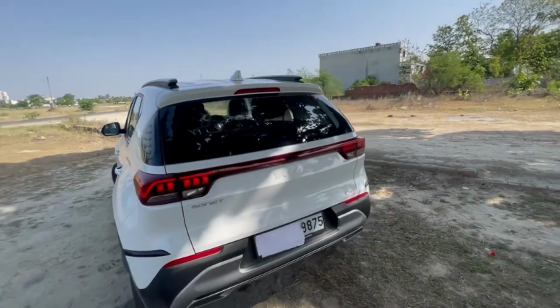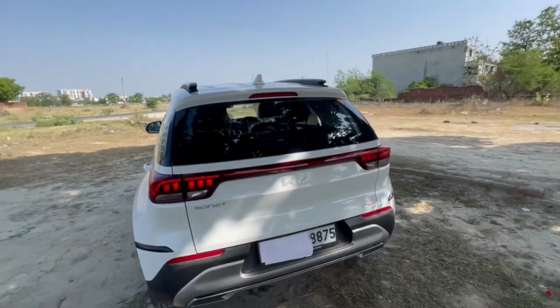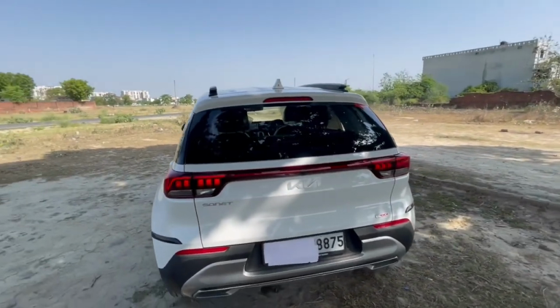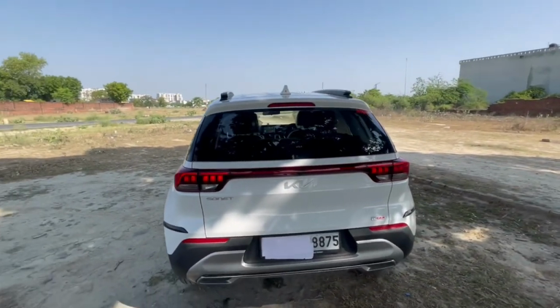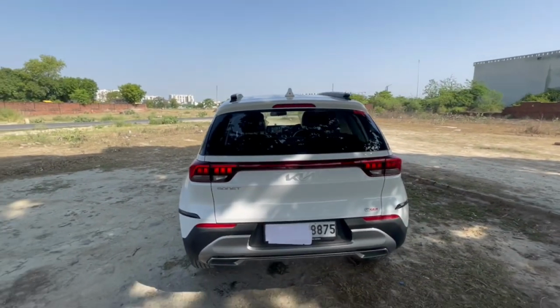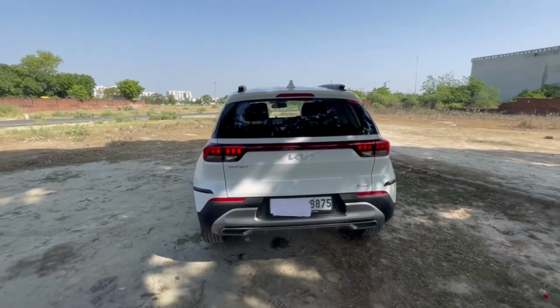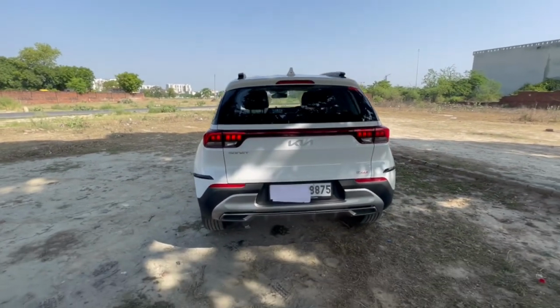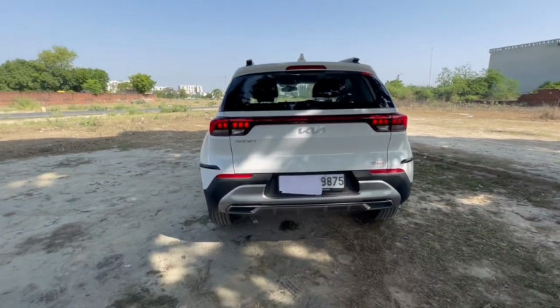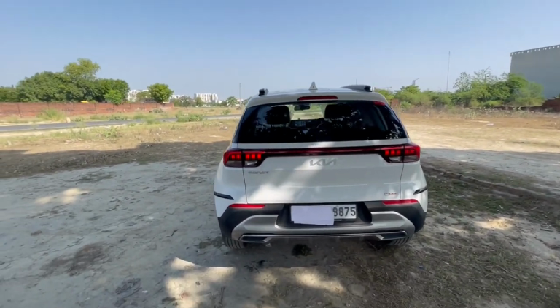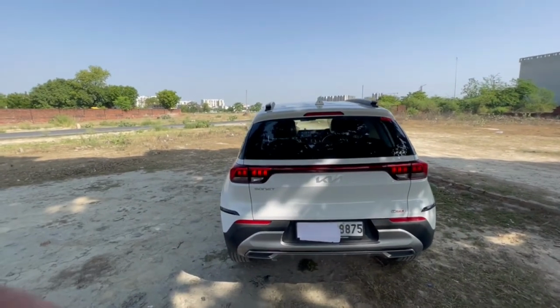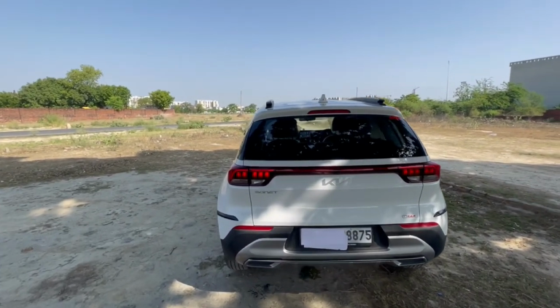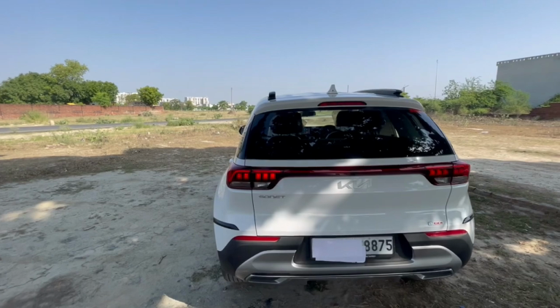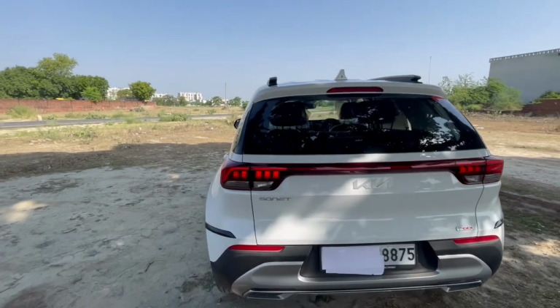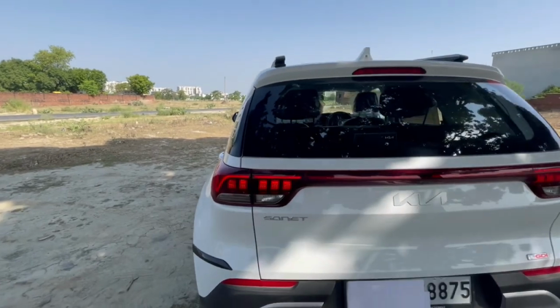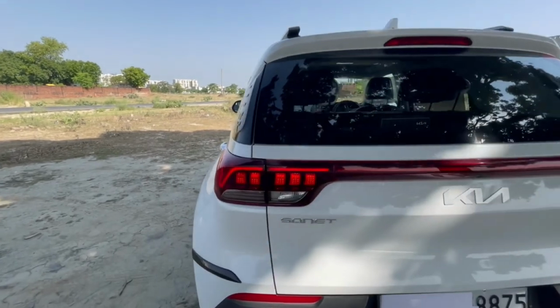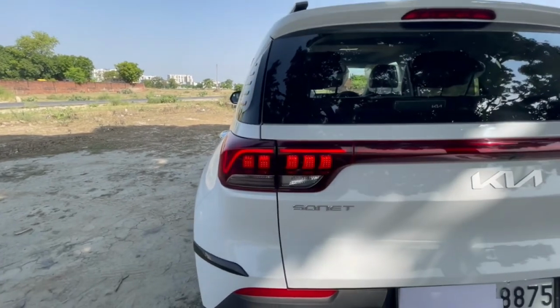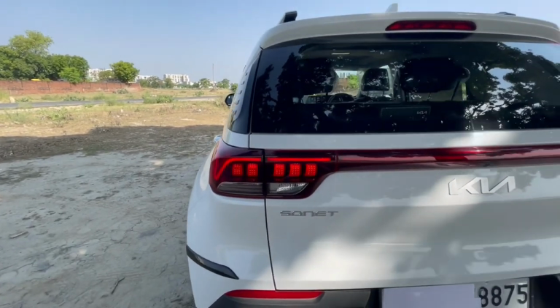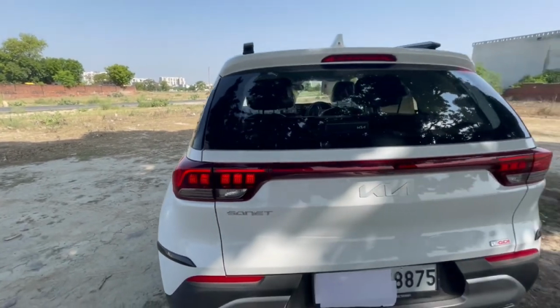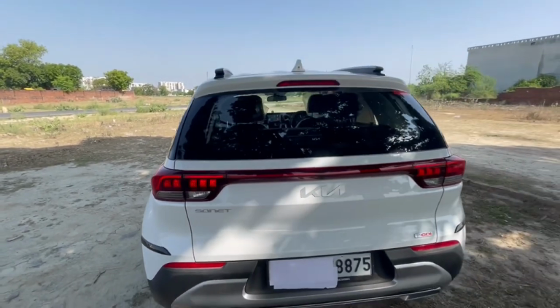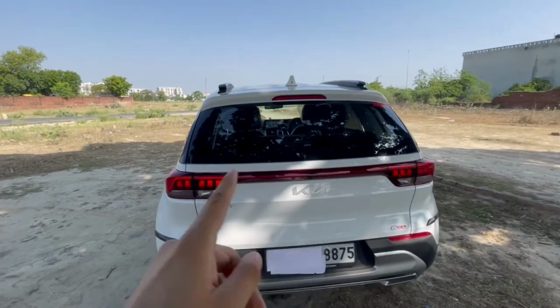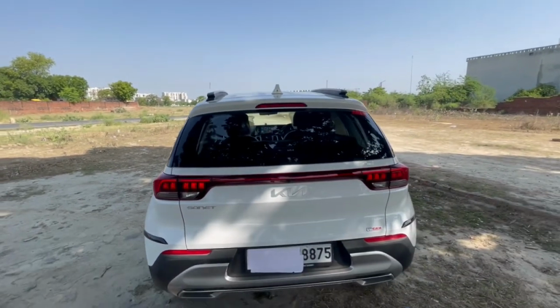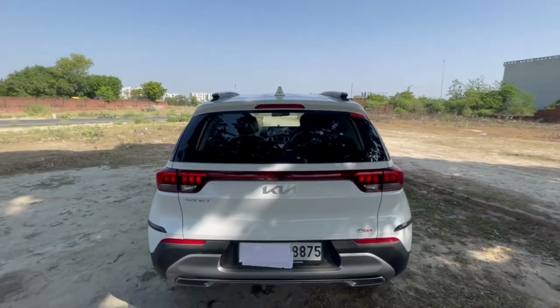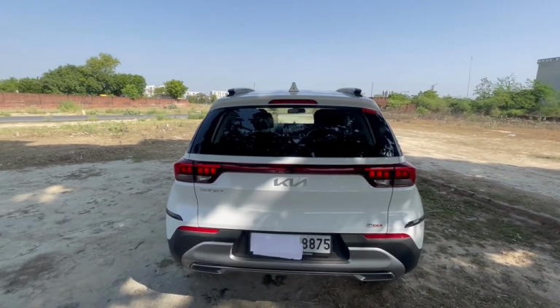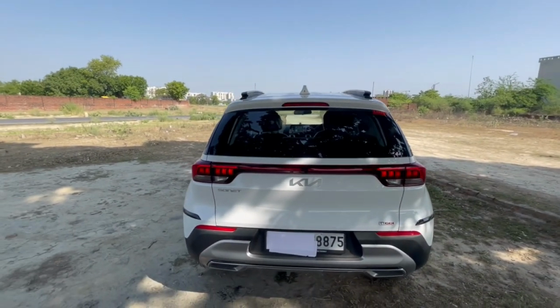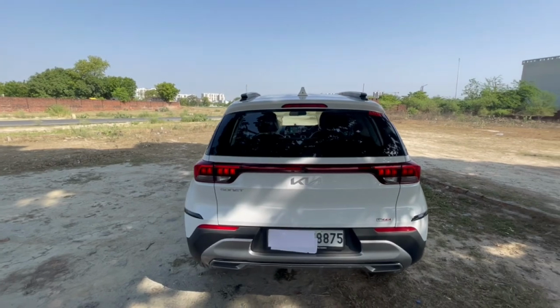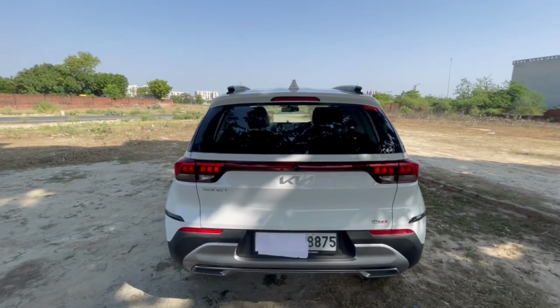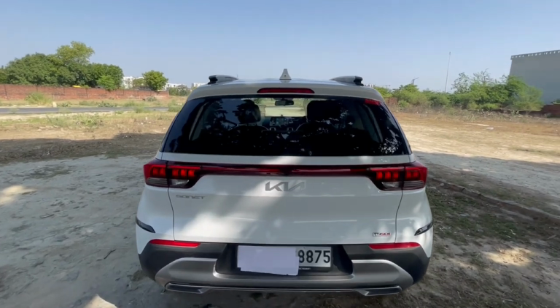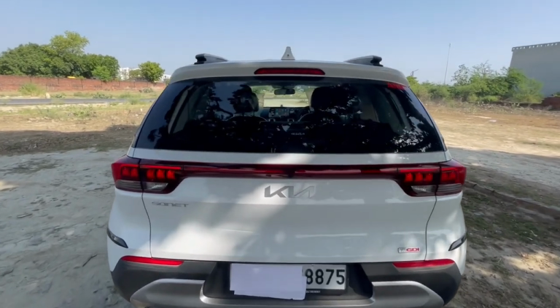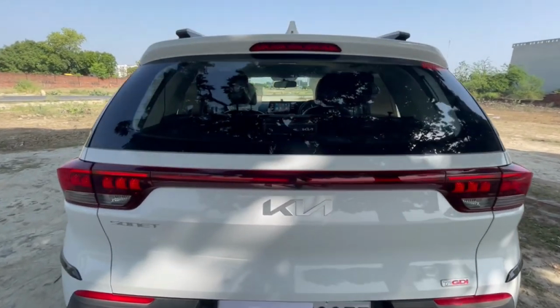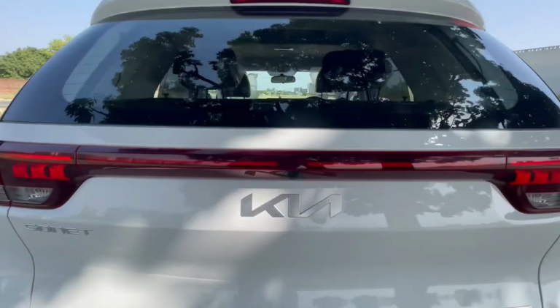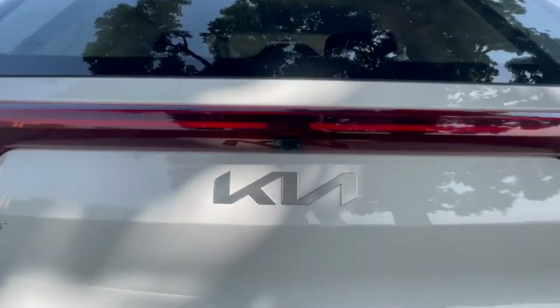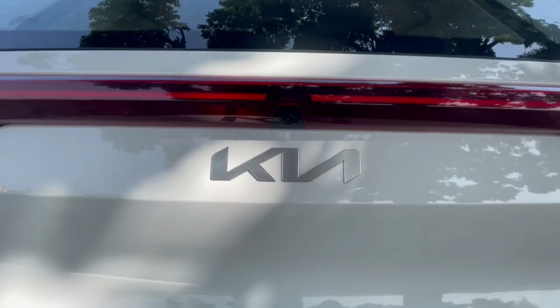This is the rear look of the car. At the rear we have LED tail lamps, though these are not connecting tail lamps like the Venue has. And this is the reverse camera.